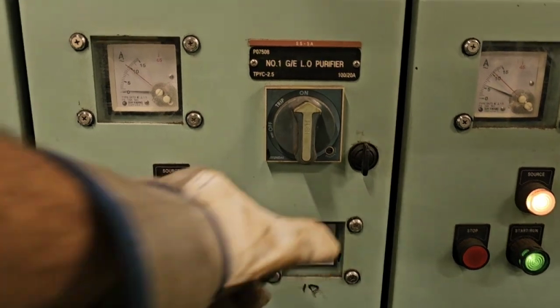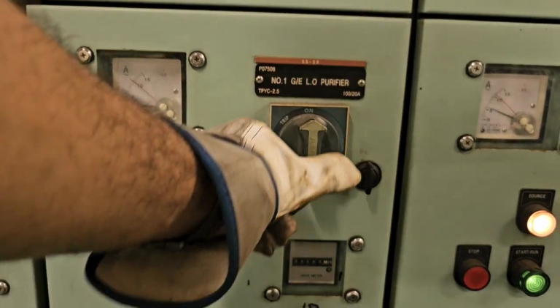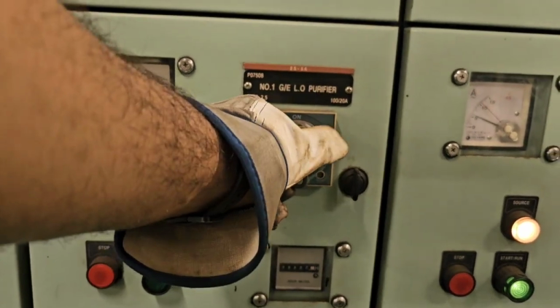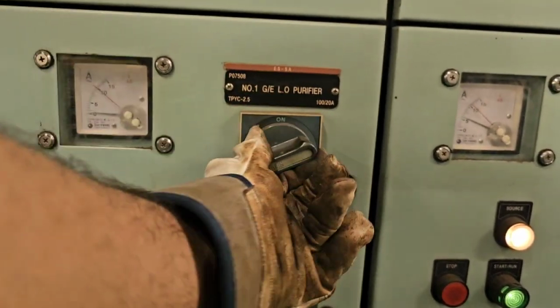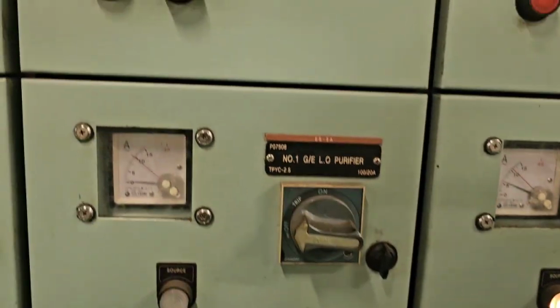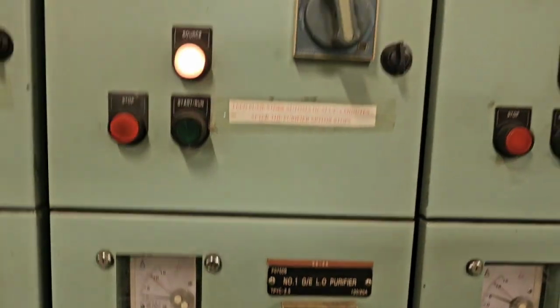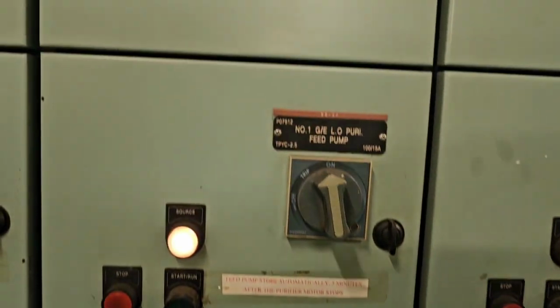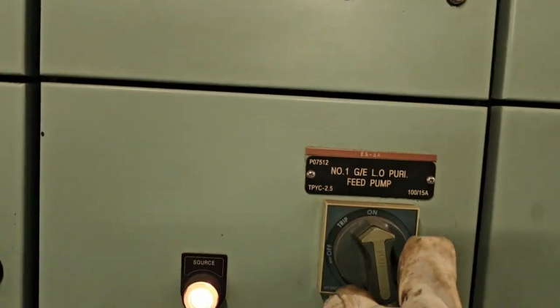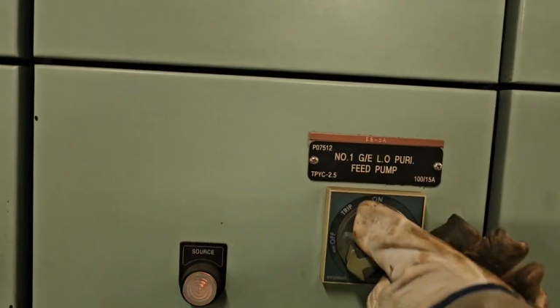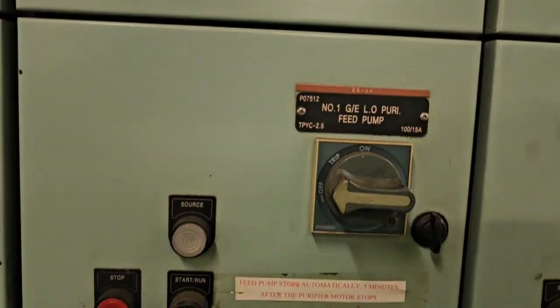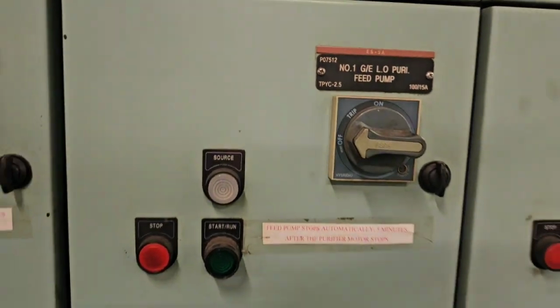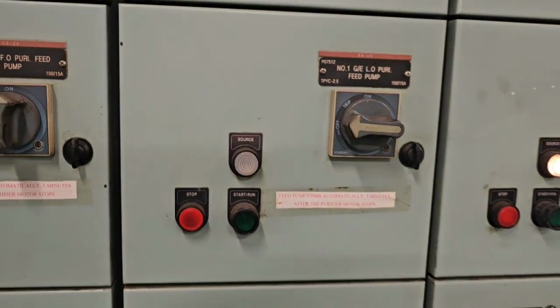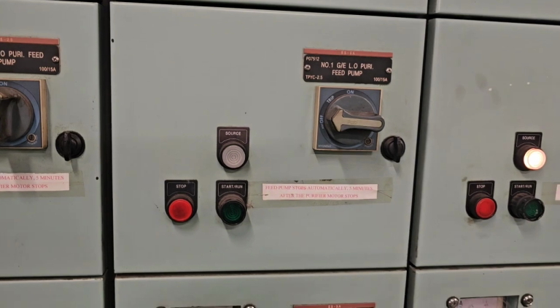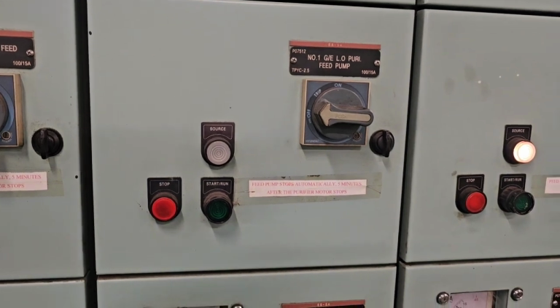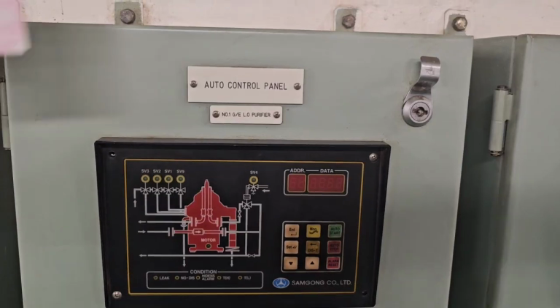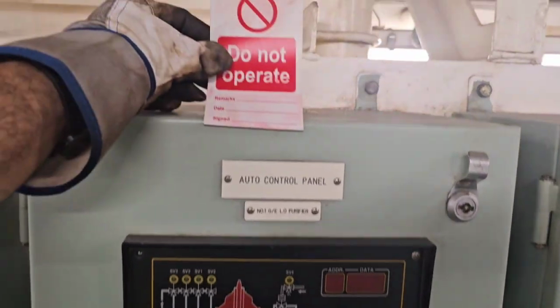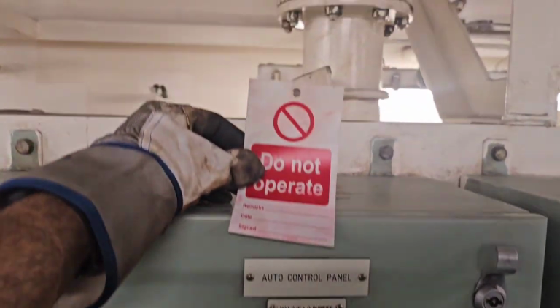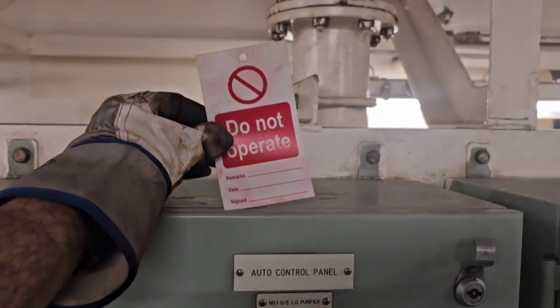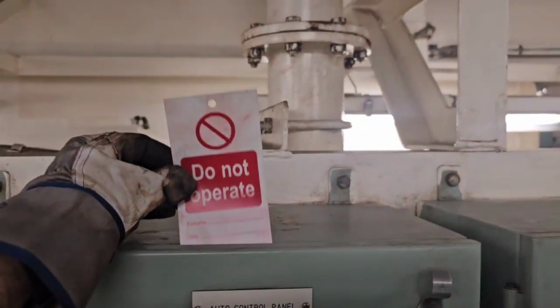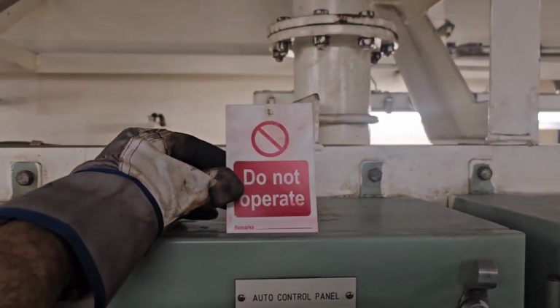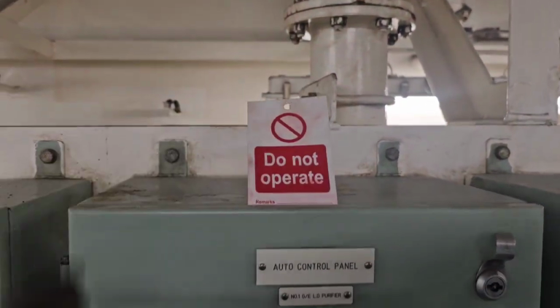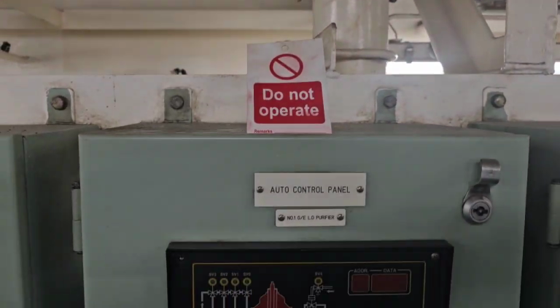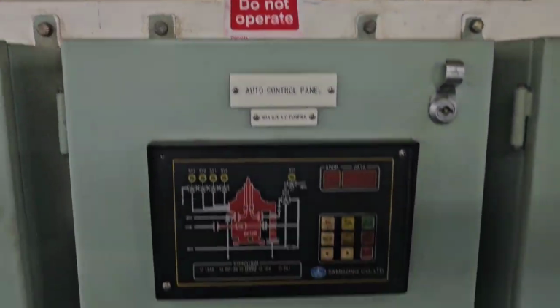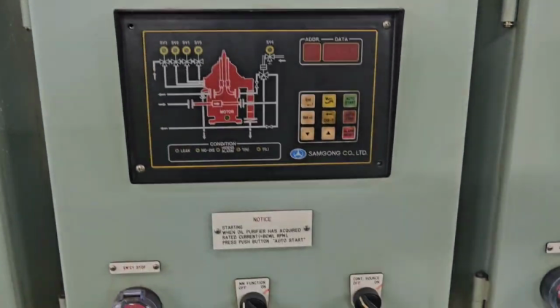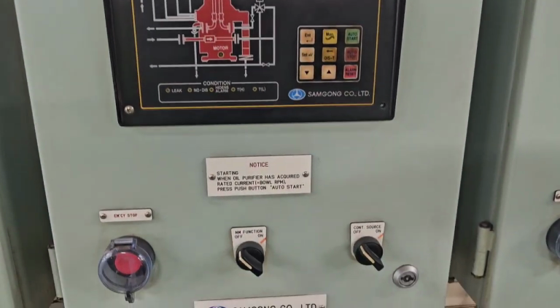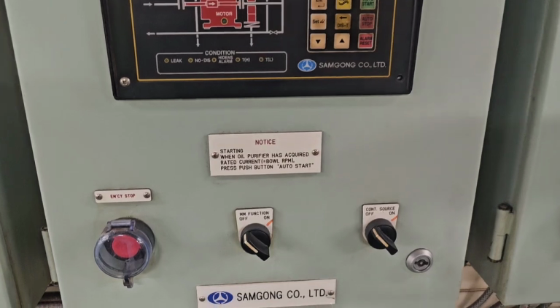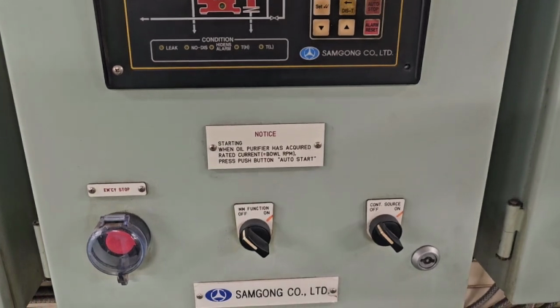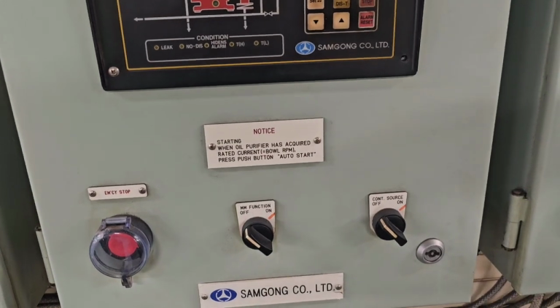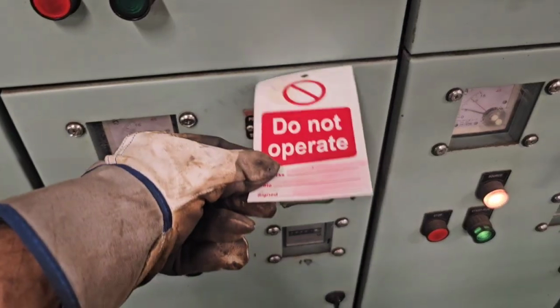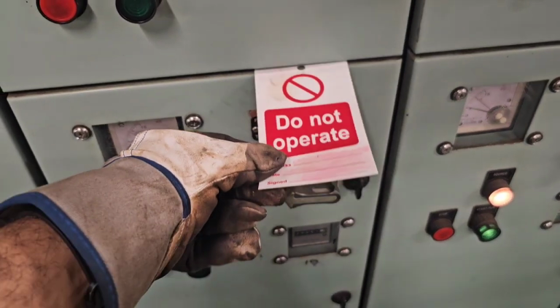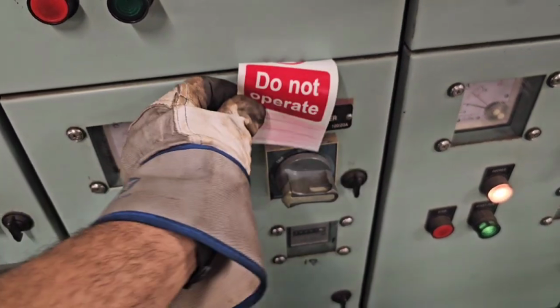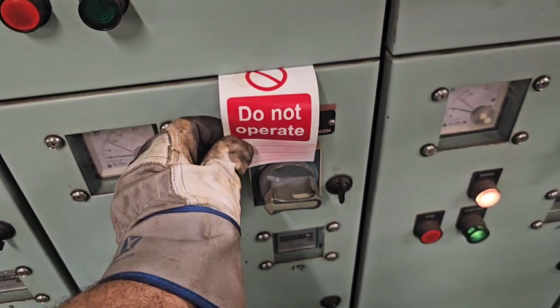First things first, we isolate the breakers, switch off the power supply — safety first. Then we put out the lockout and tagout notices to prevent any unauthorized and accidental start.